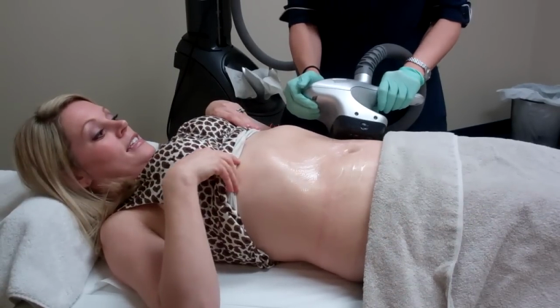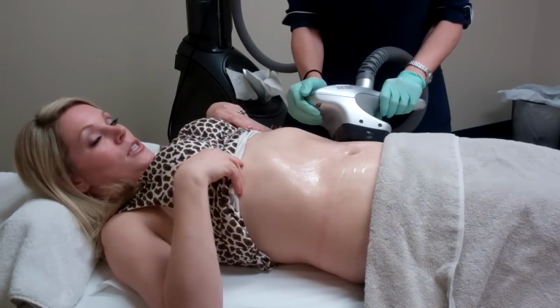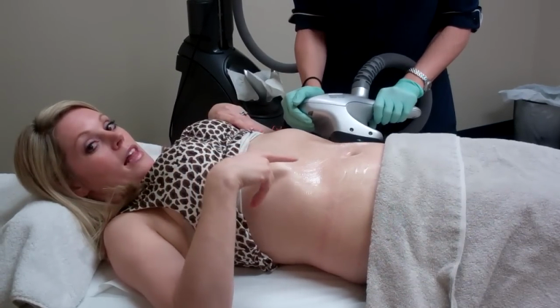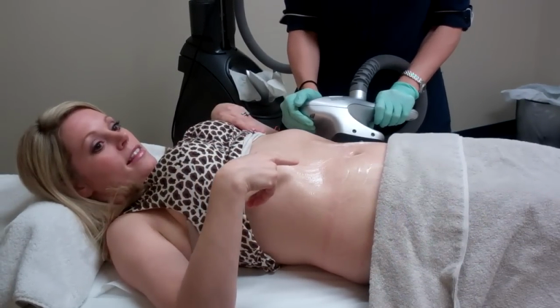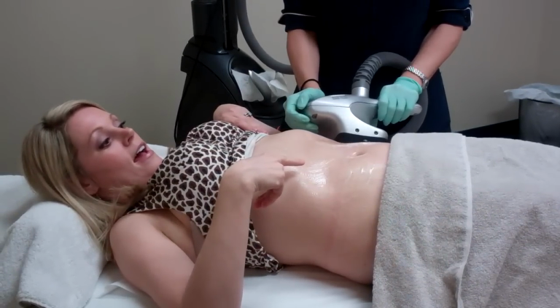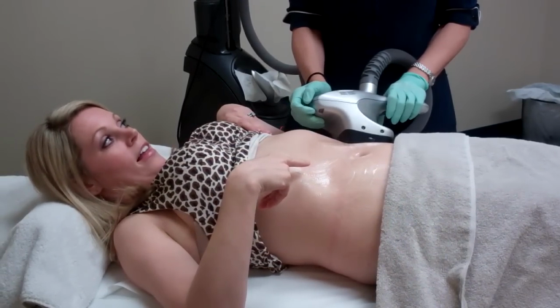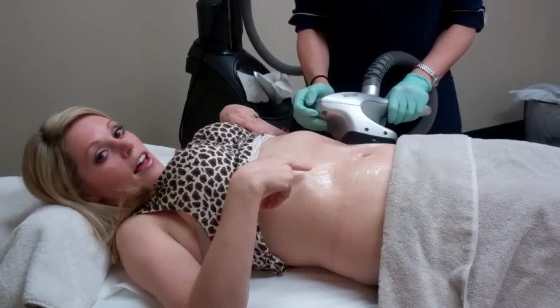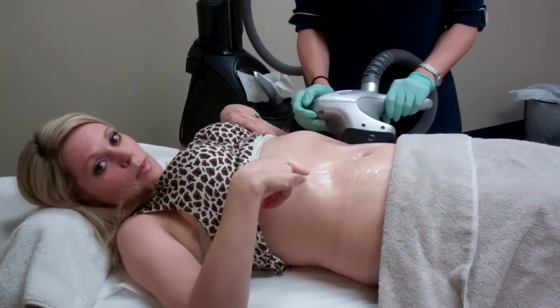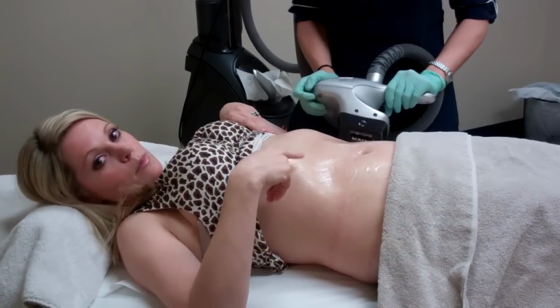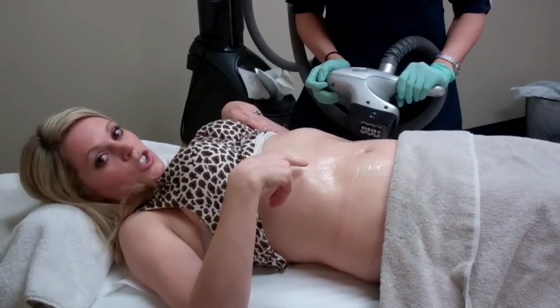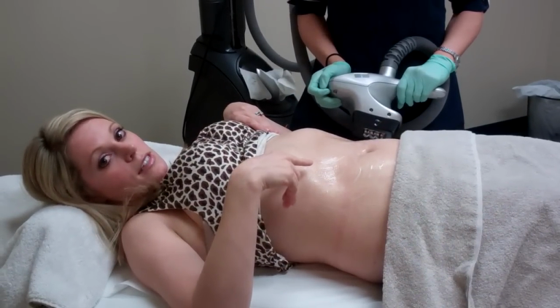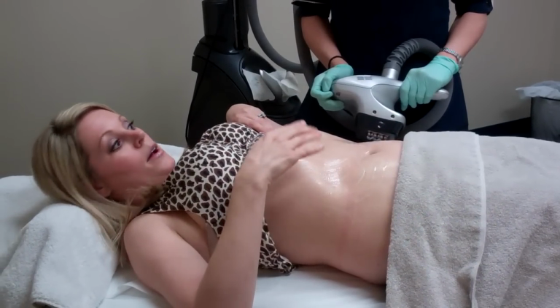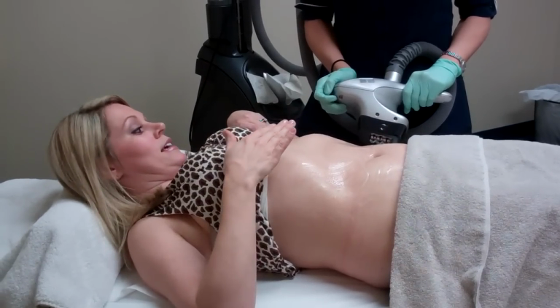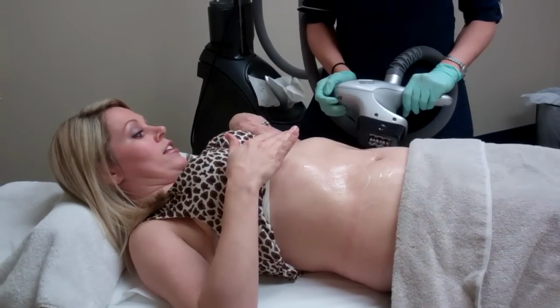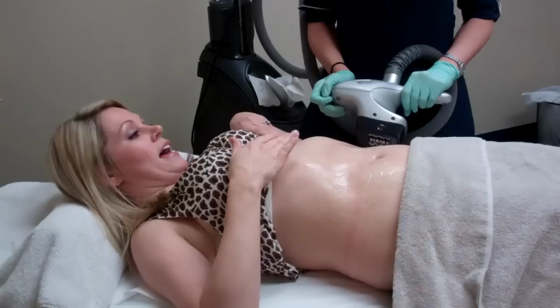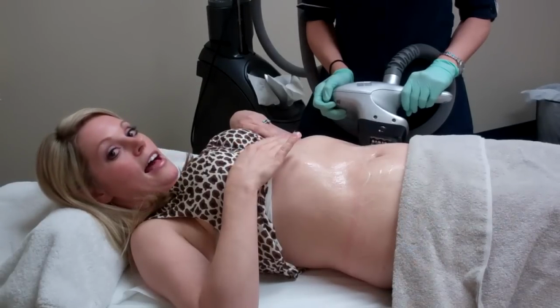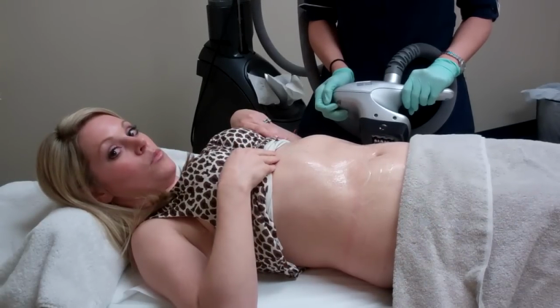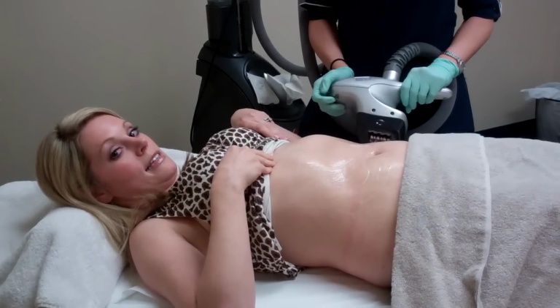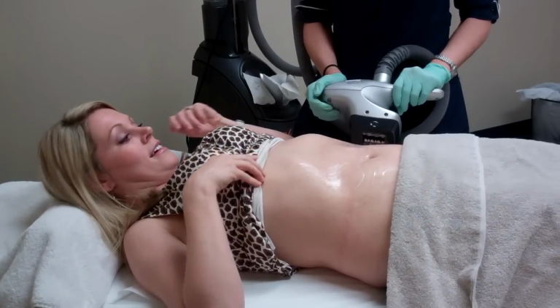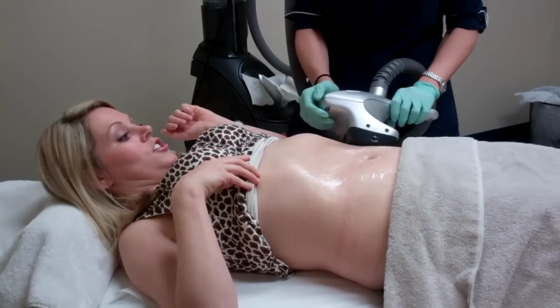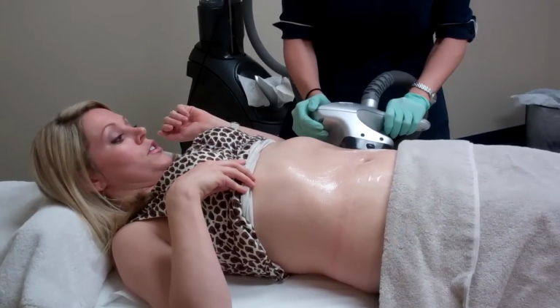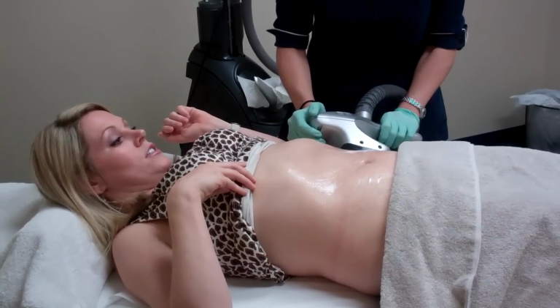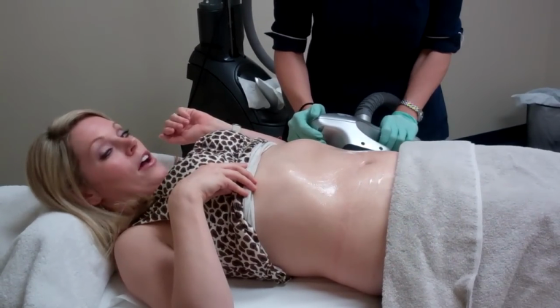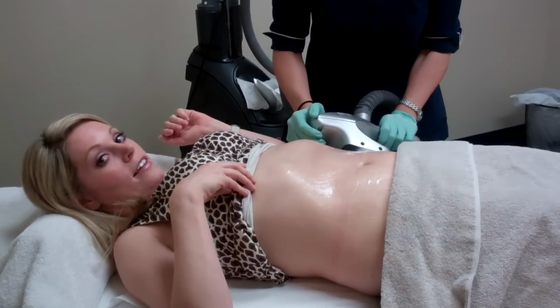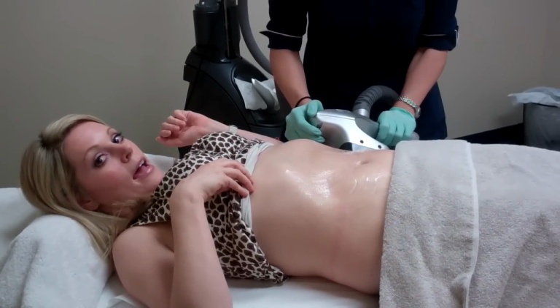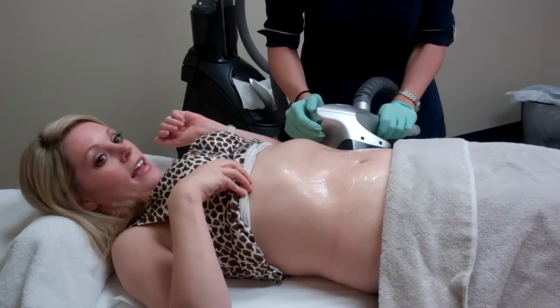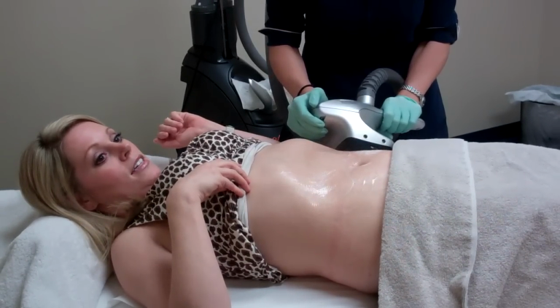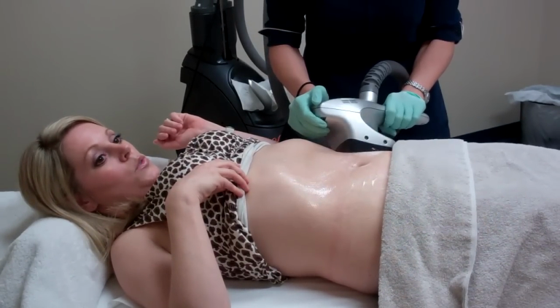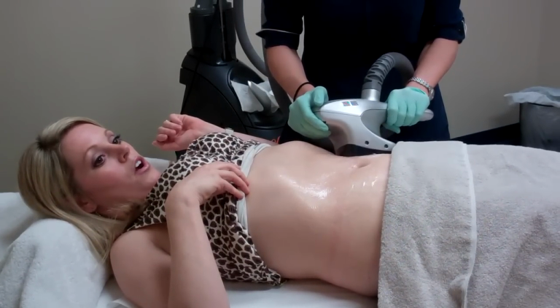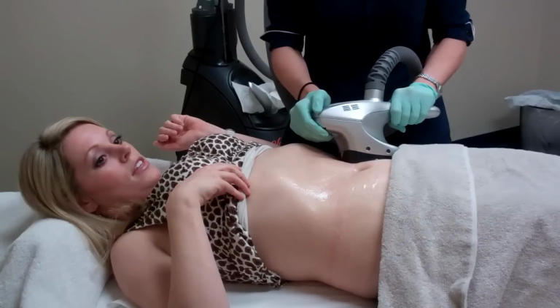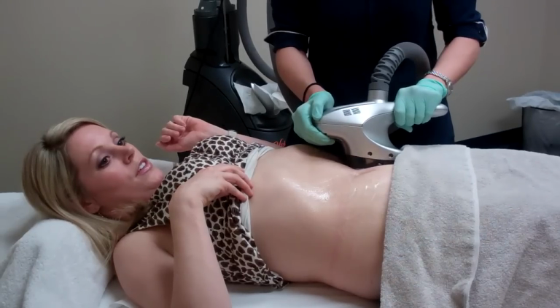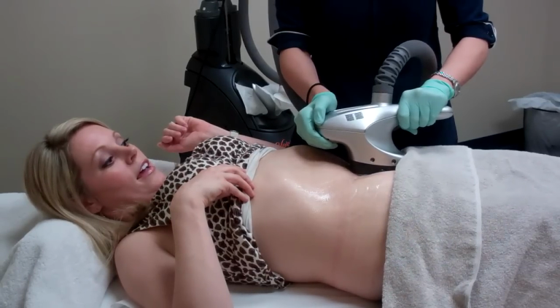Dana just applied the Vela gel to my abdomen, which just allows the VelaShape head to glide more easily. She's first going to do the large head to my abdomen, which will cover all of the surface areas.